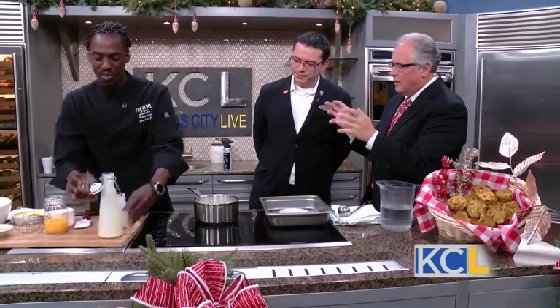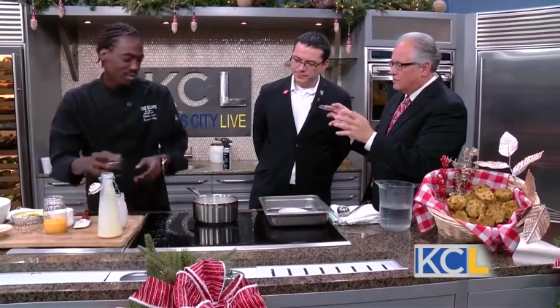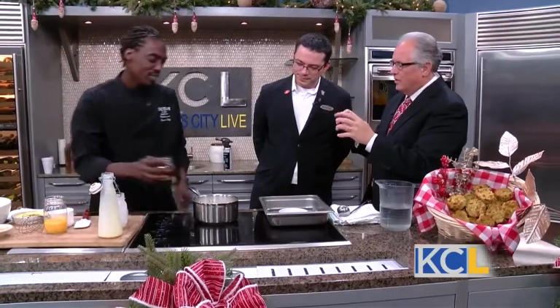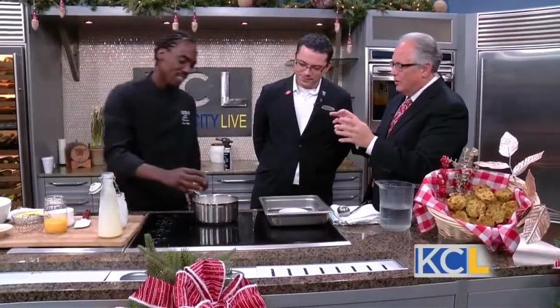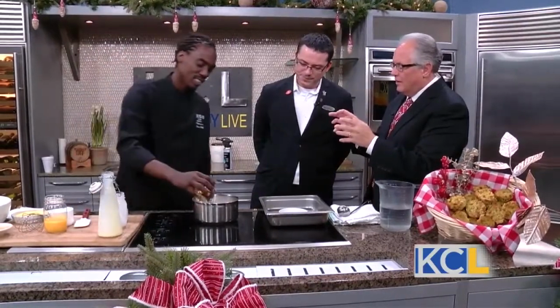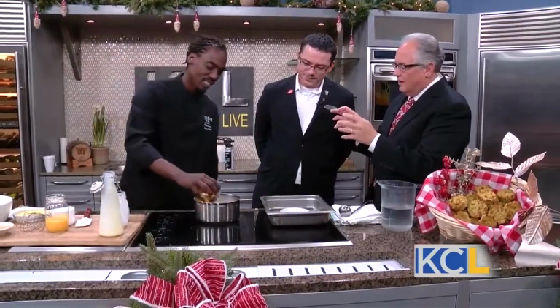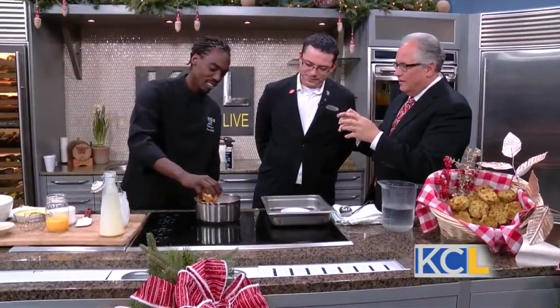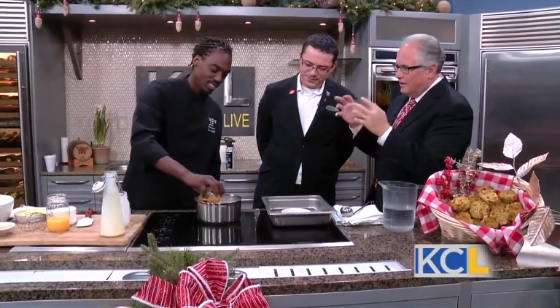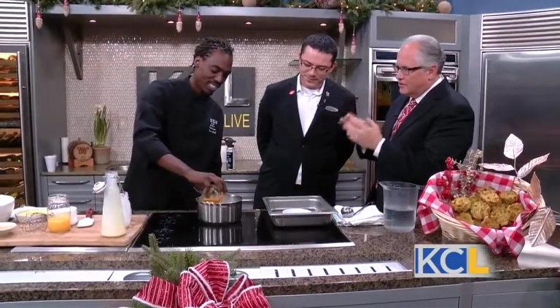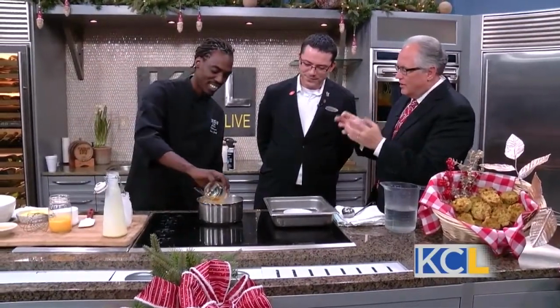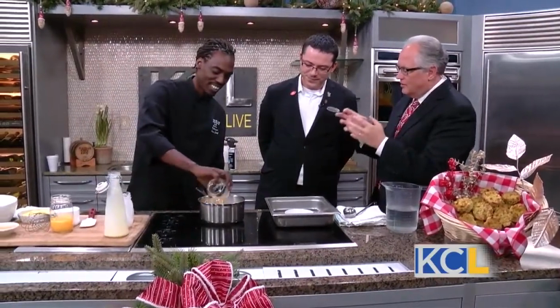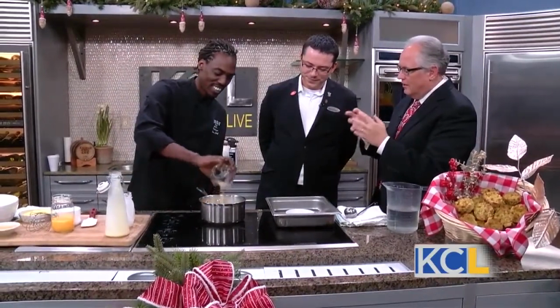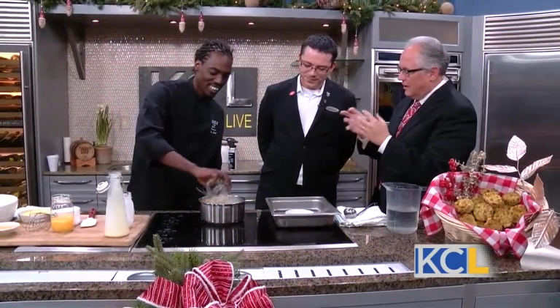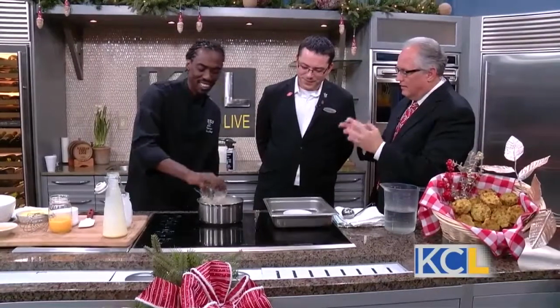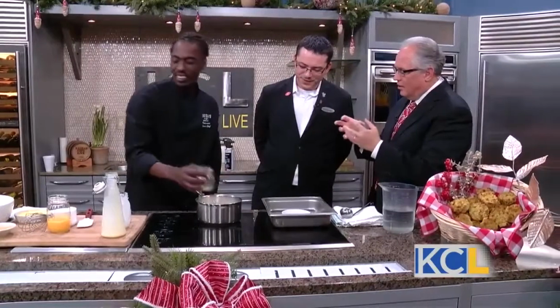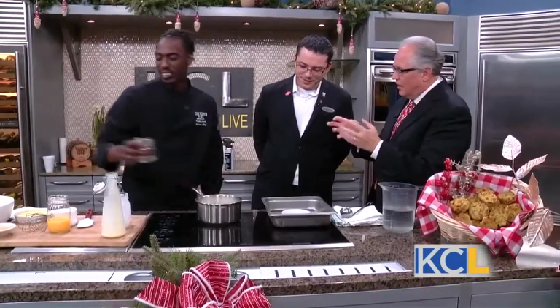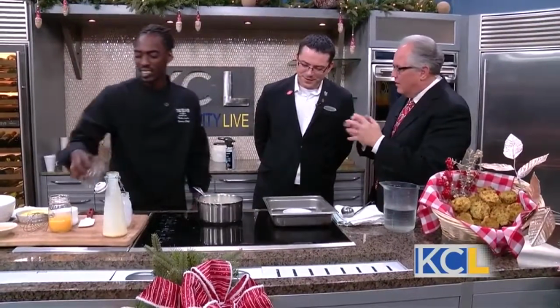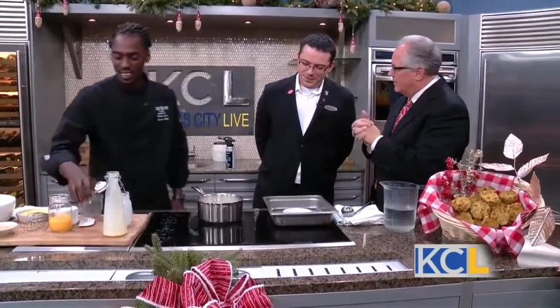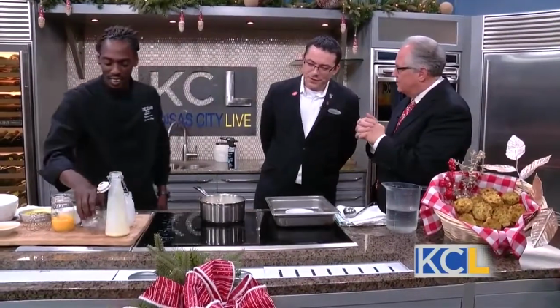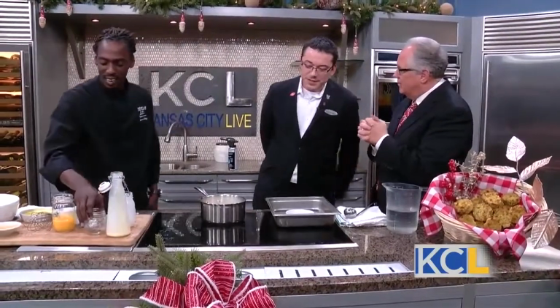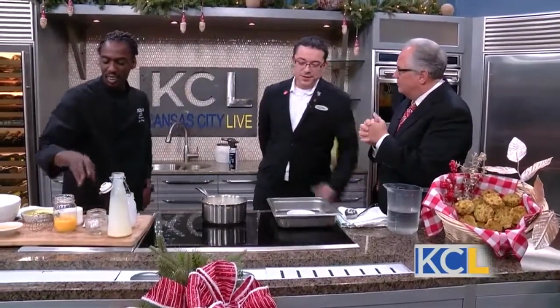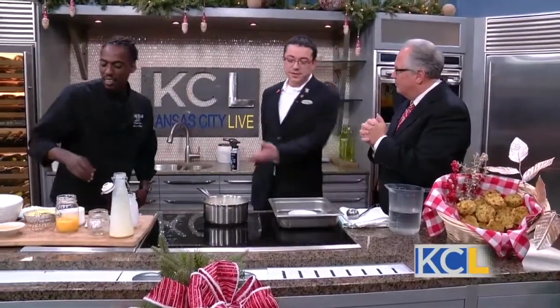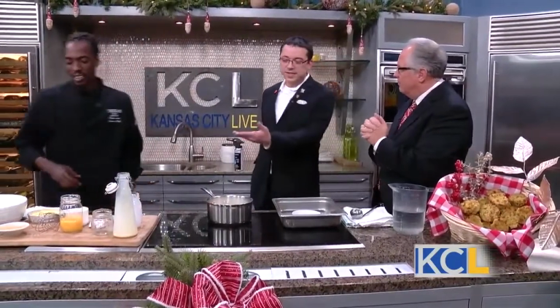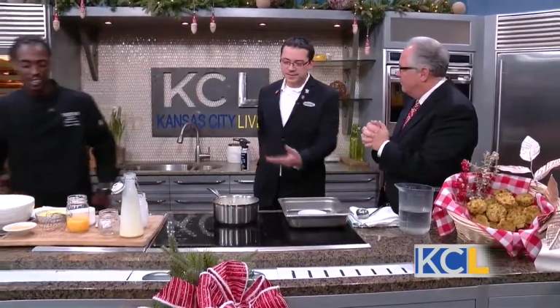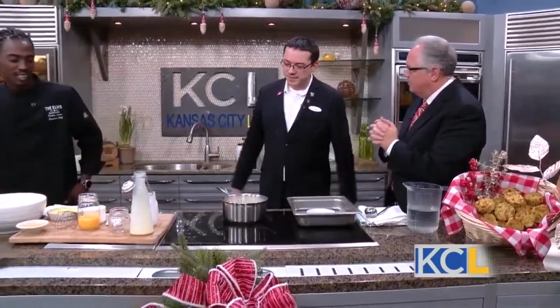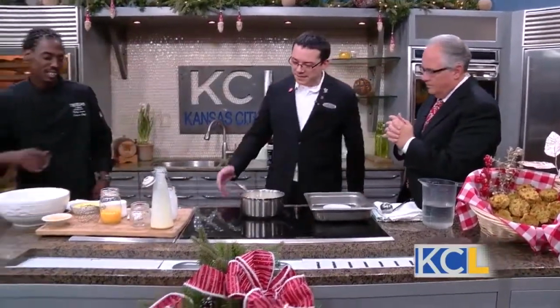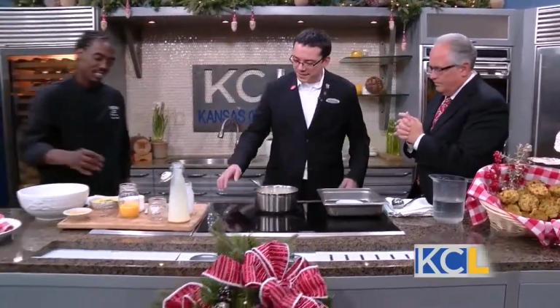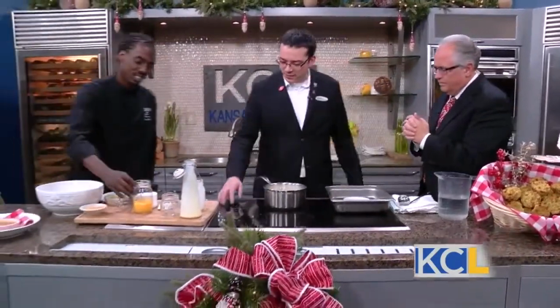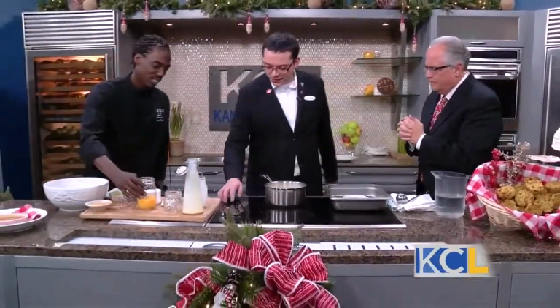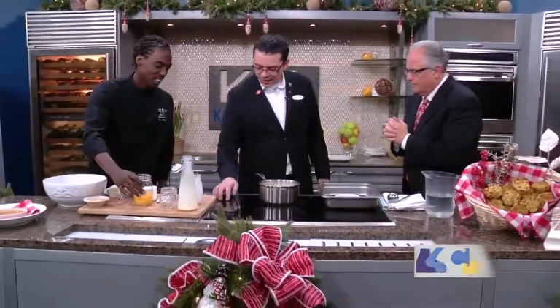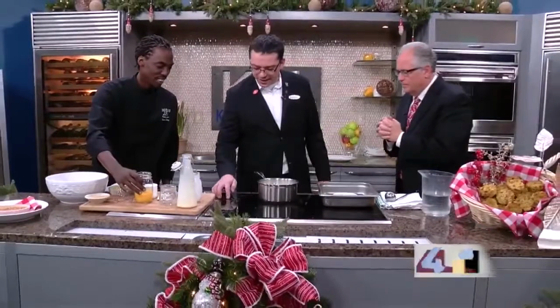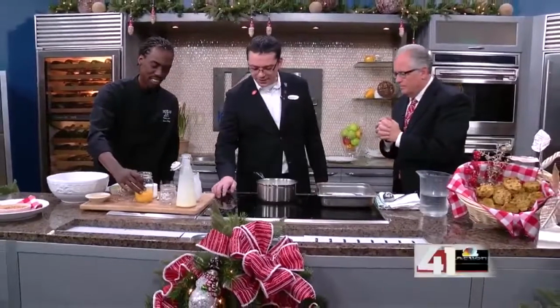That looks beautiful so far. The crème brûlée part — people get worried about the custard coming together correctly and having all that work out. How do you make sure that's correct? There are basically two steps.